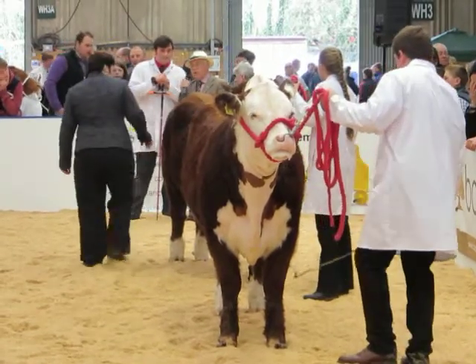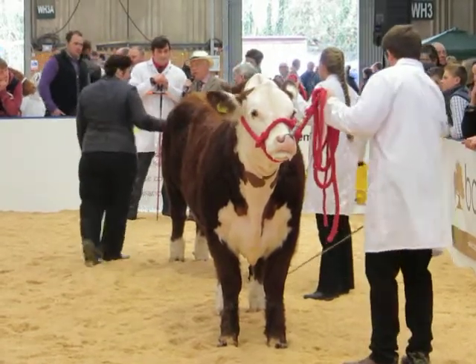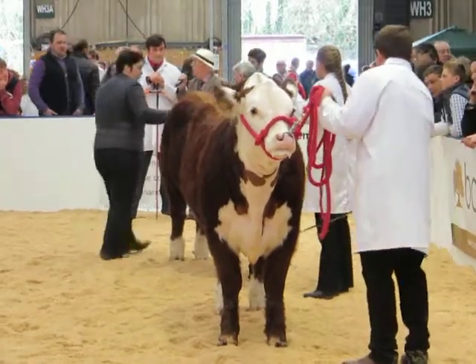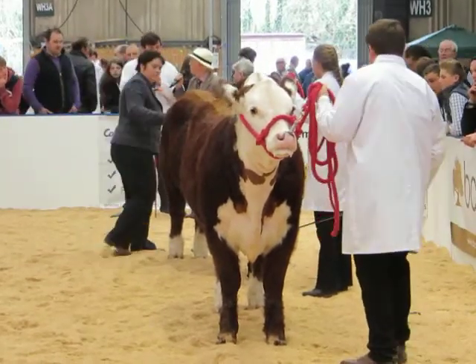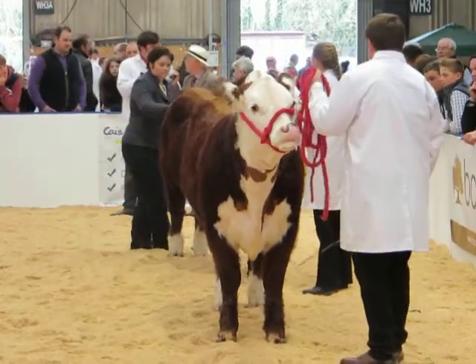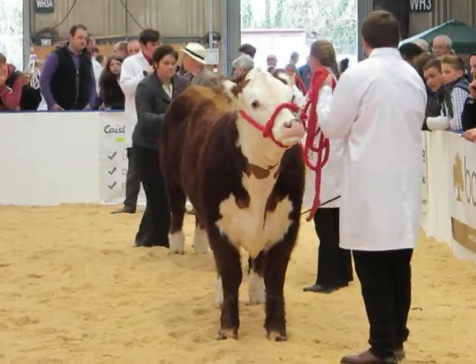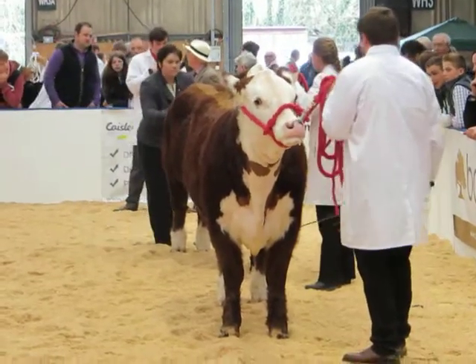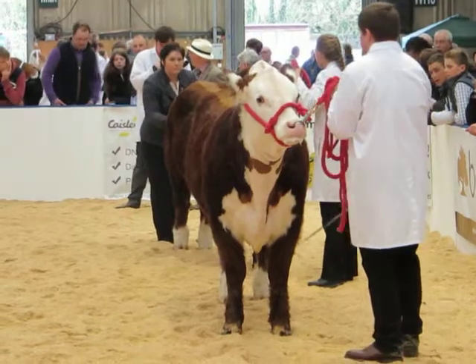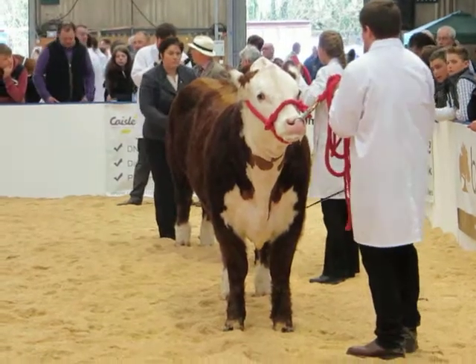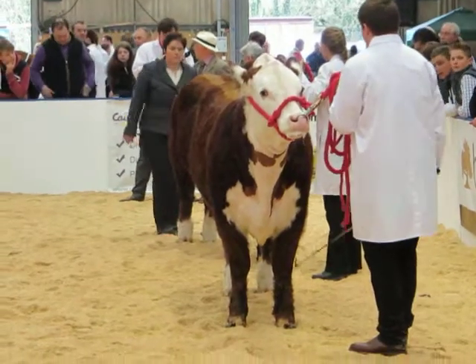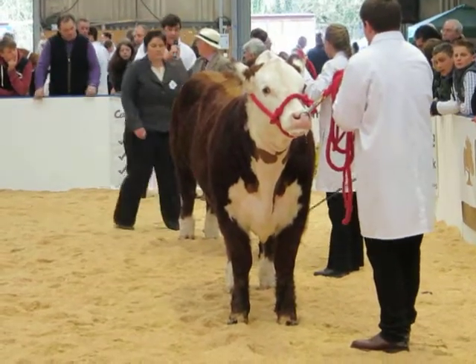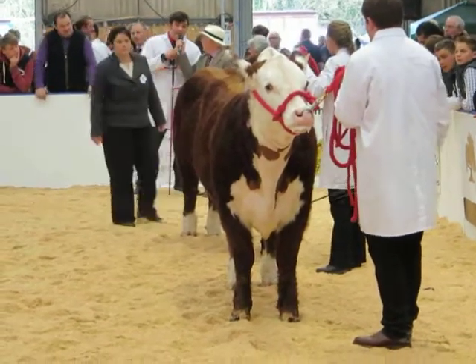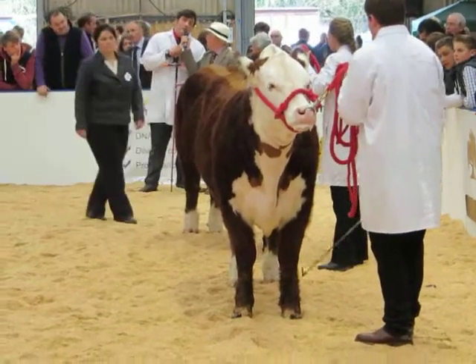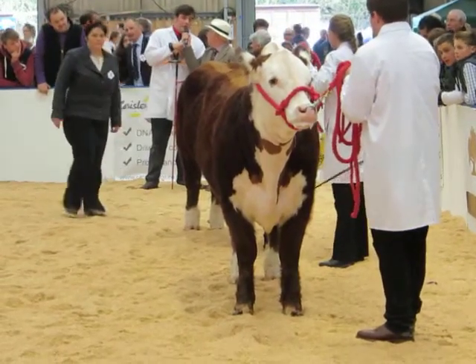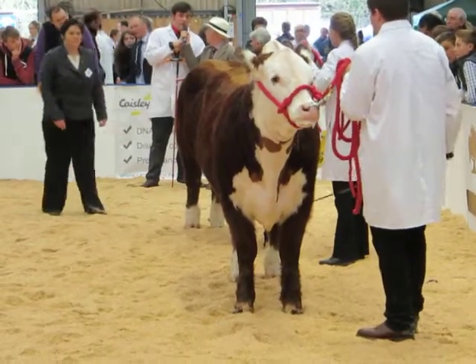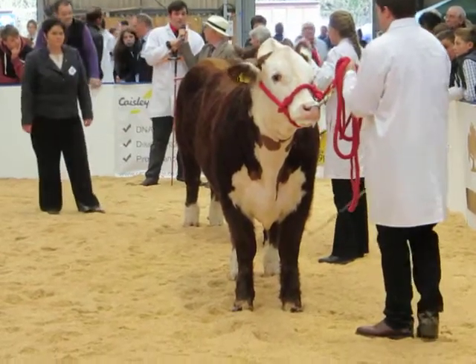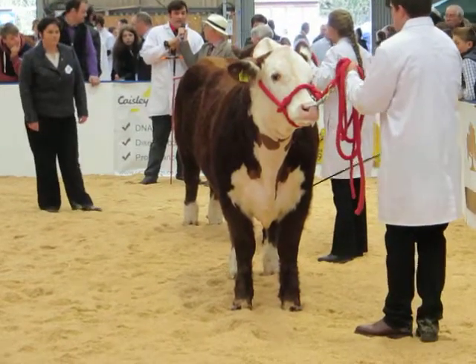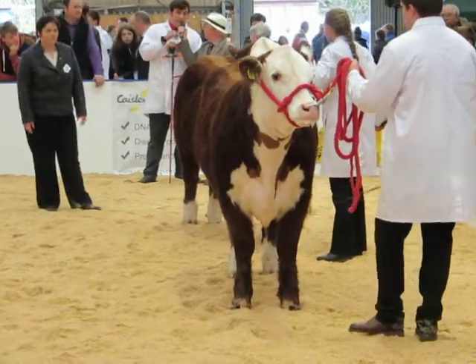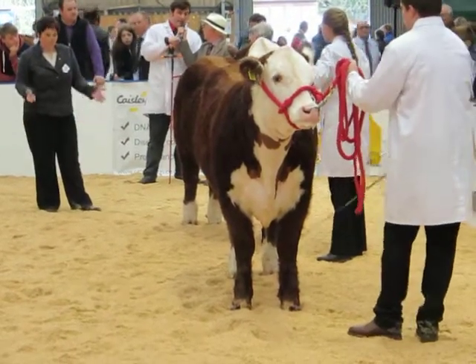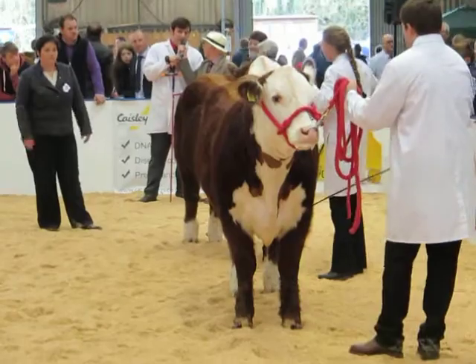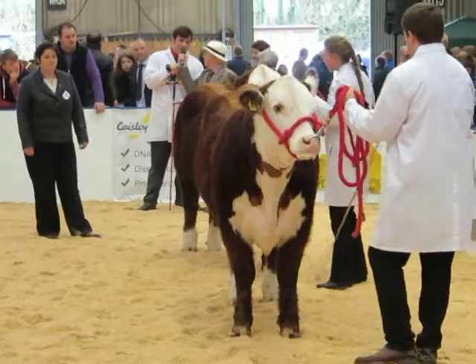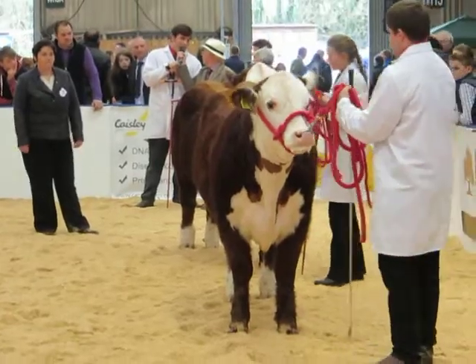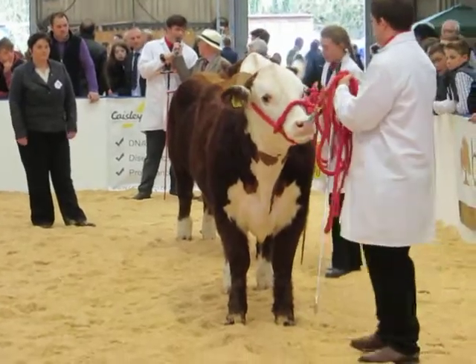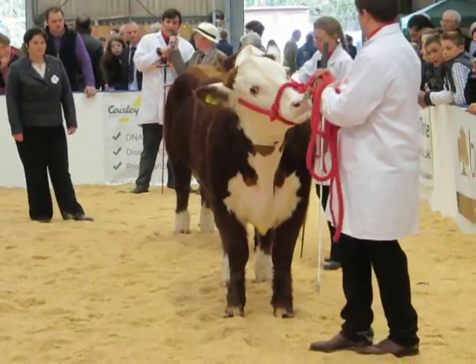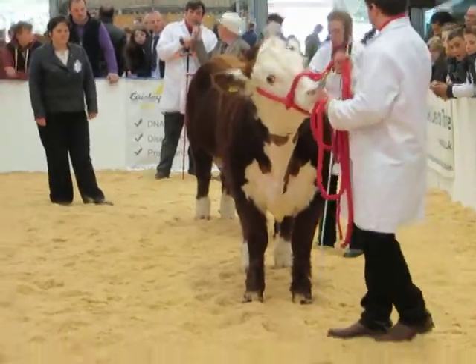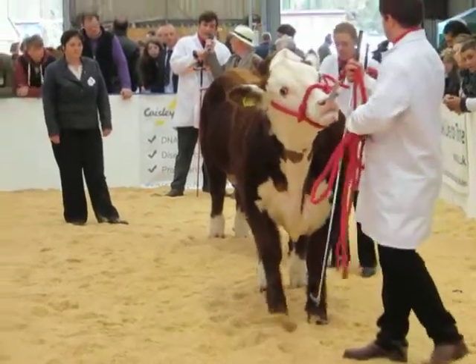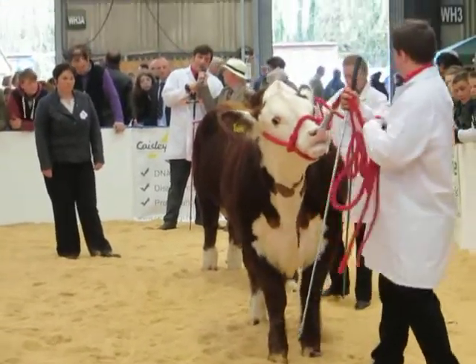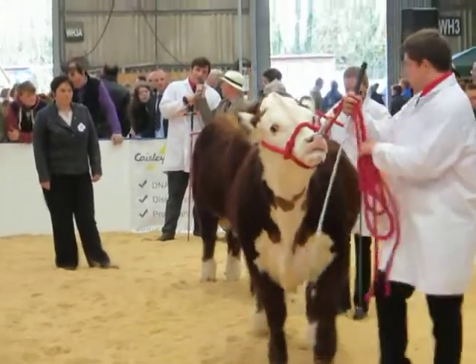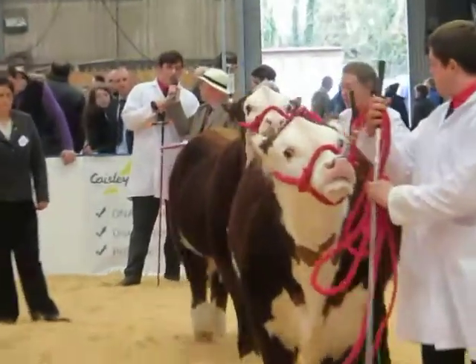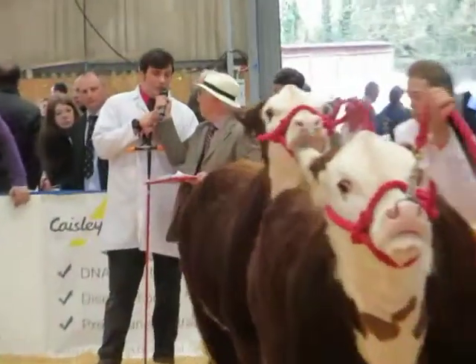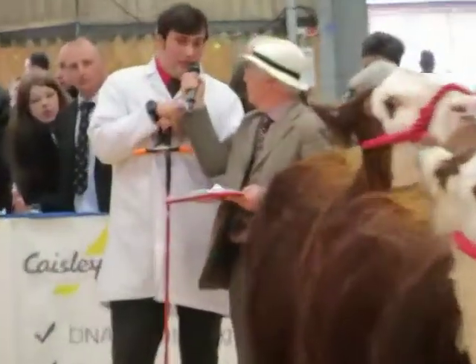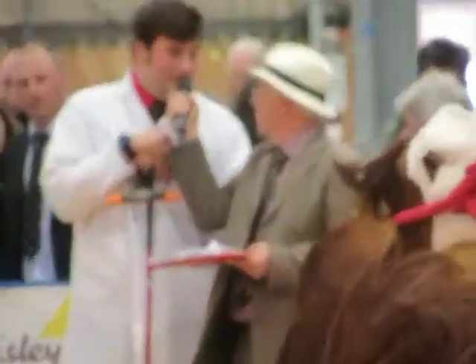So they've got a track record already, but do you plan on showing them in the summer time? They might go out to one or two shows. They're both in calf to calve in November at two, so they won't be showing too much because they don't want to get them too far.